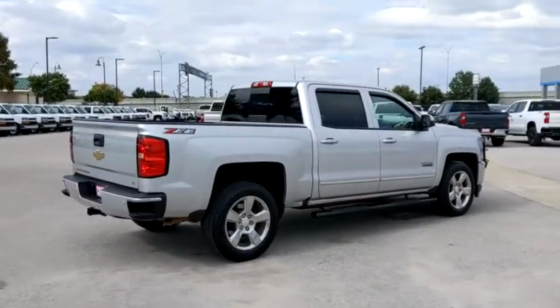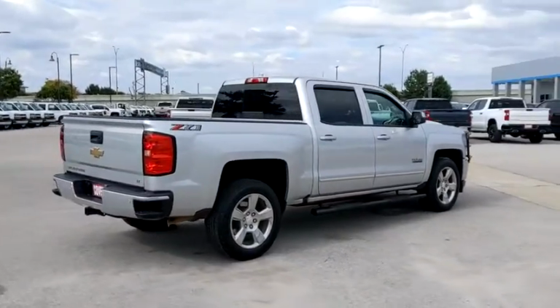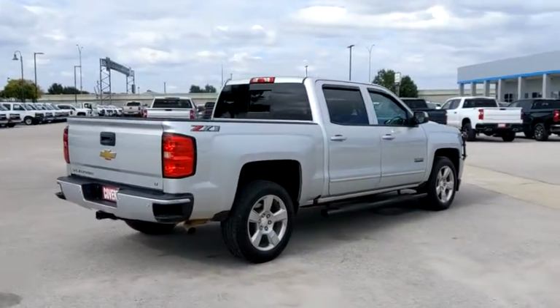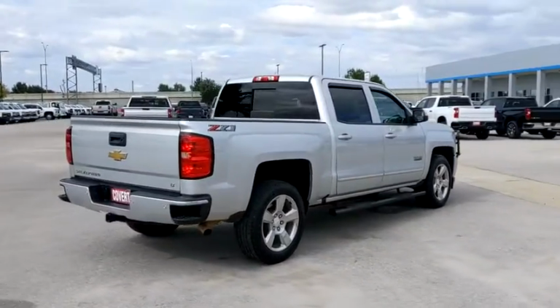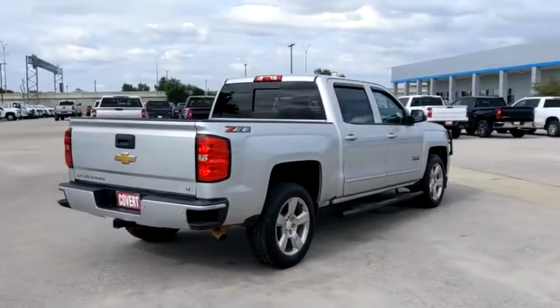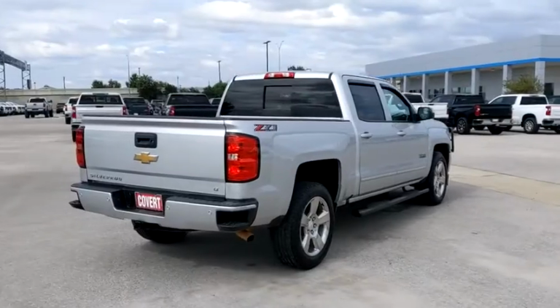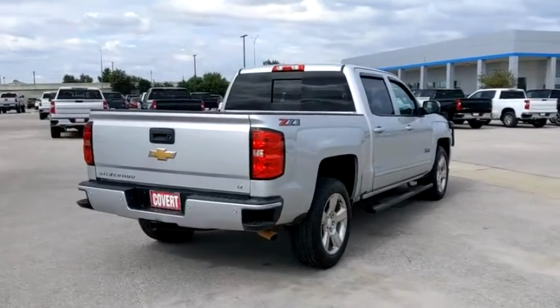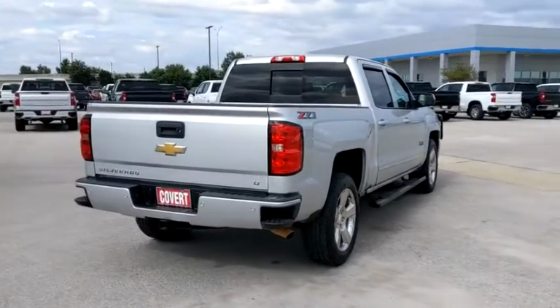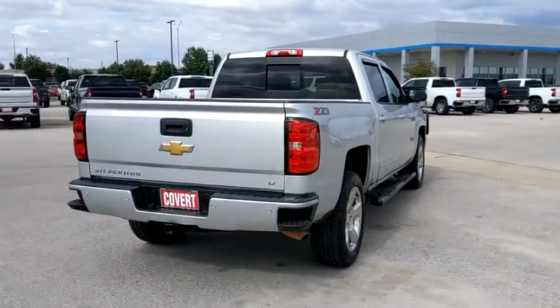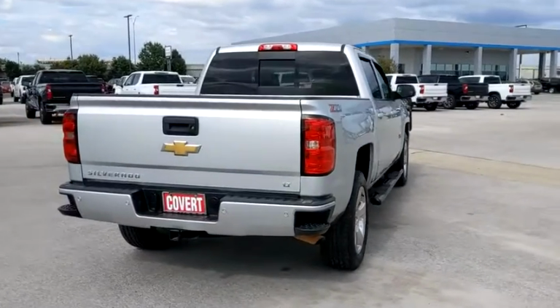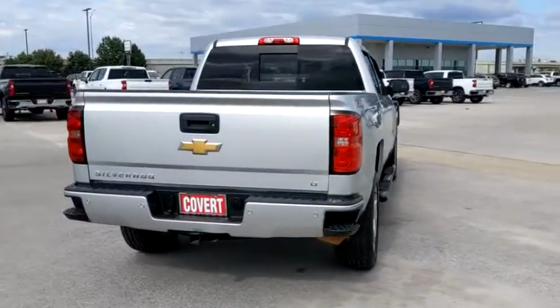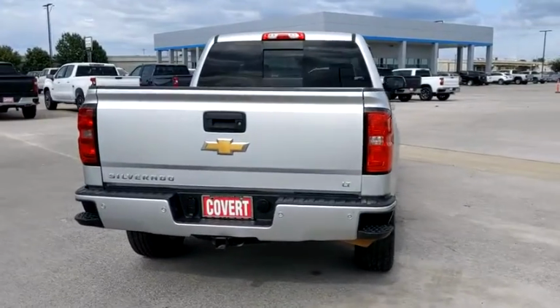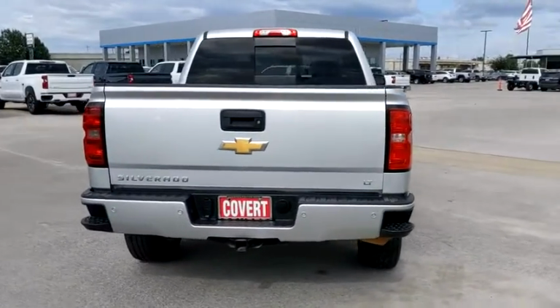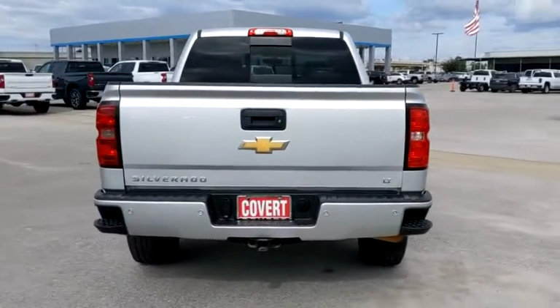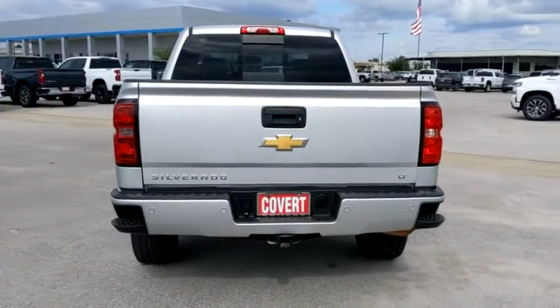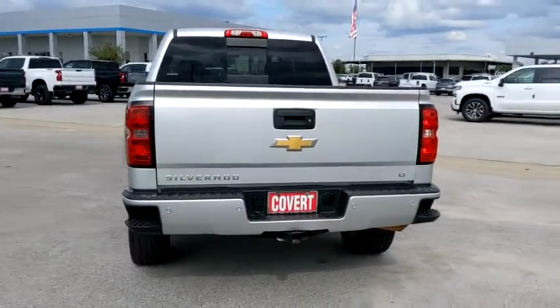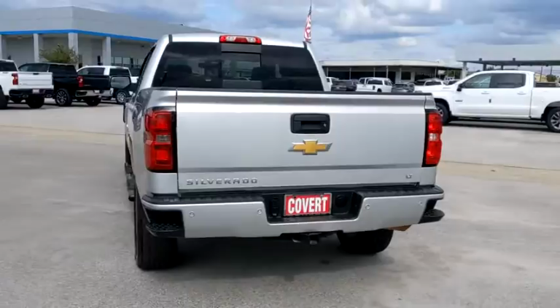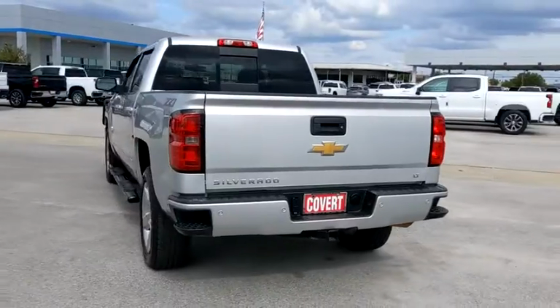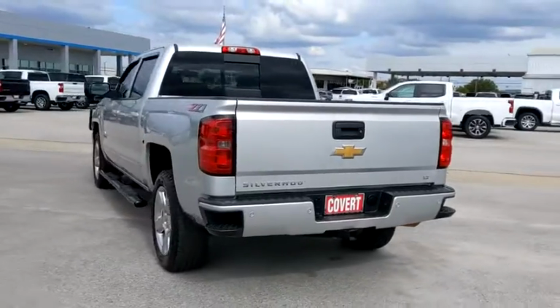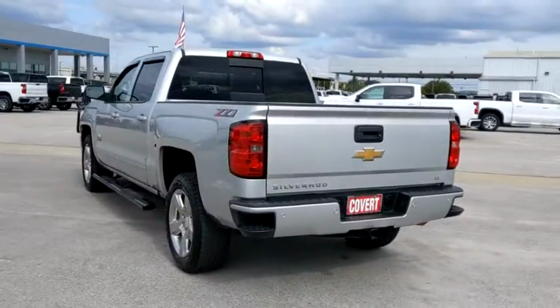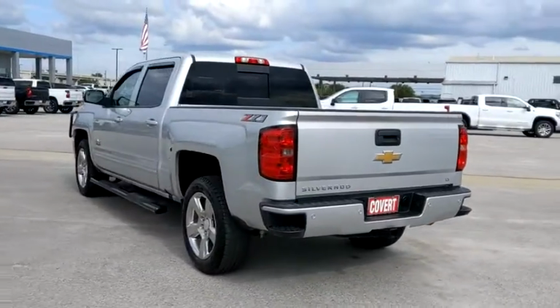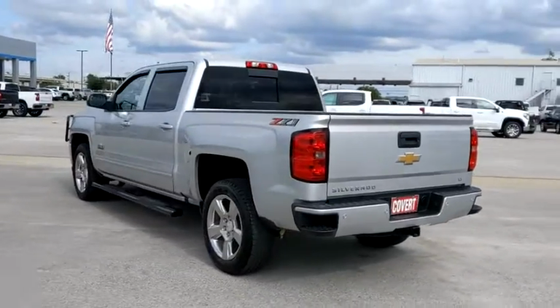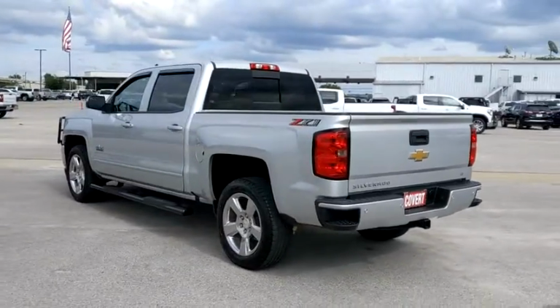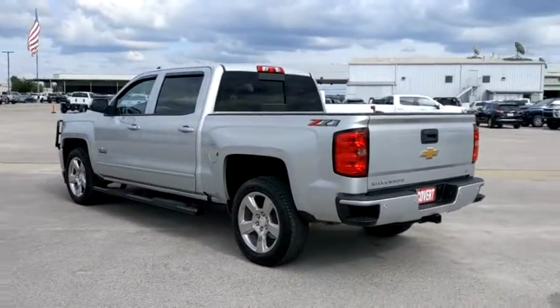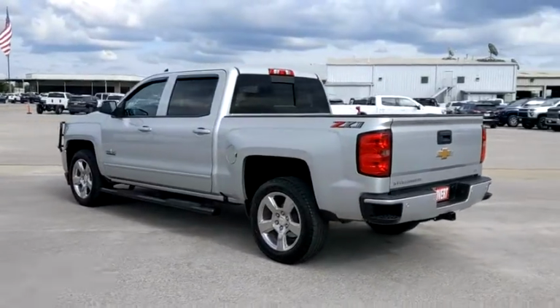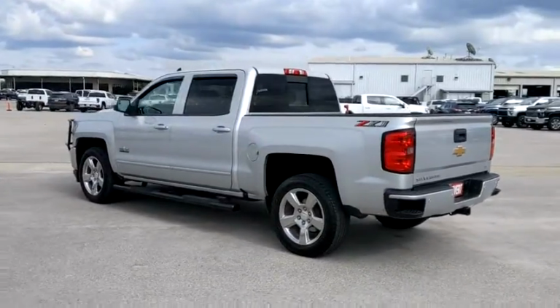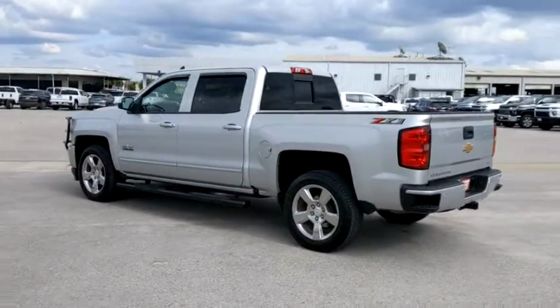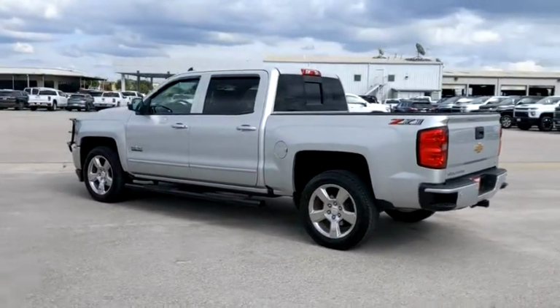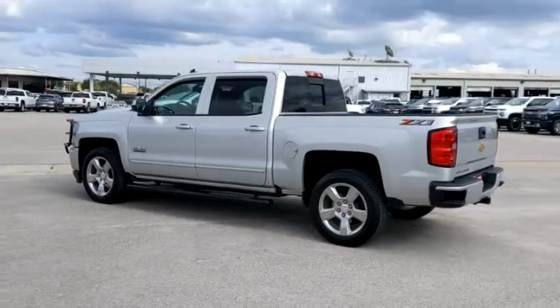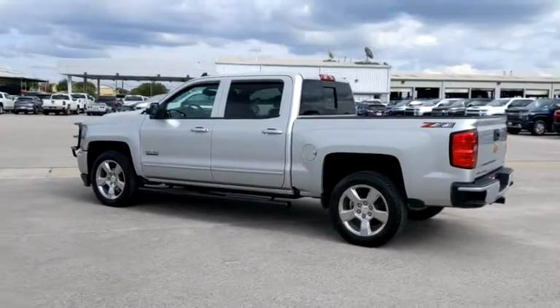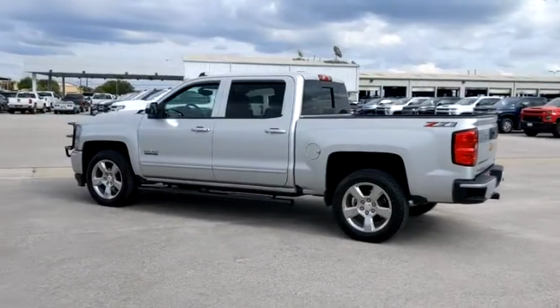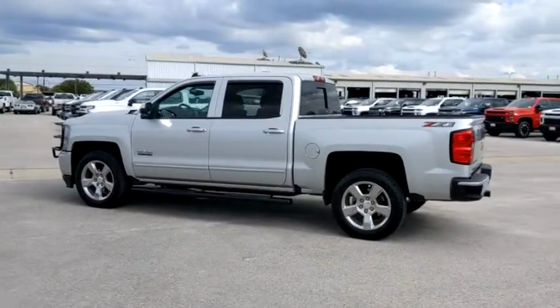This vehicle has less than 20,000 miles. Here are some of this vehicle's great options: steering wheel audio controls, backup camera, anti-lock braking system, keyless entry, traction control, tow hitch, stability control, Bluetooth.